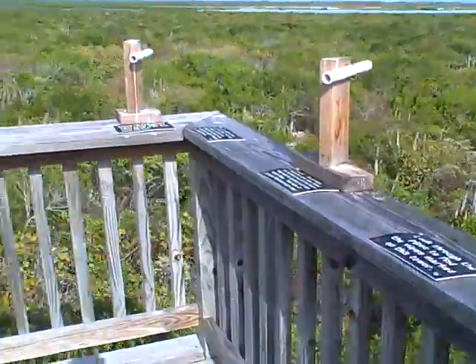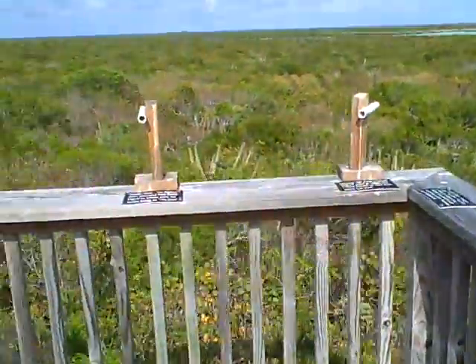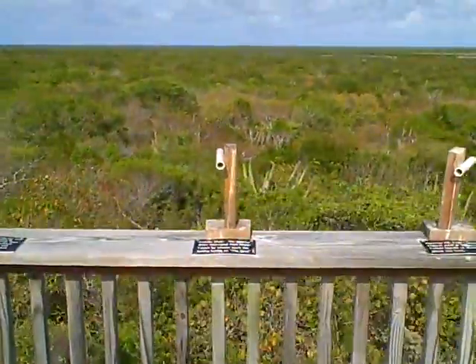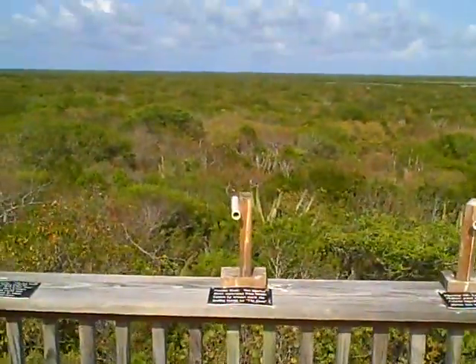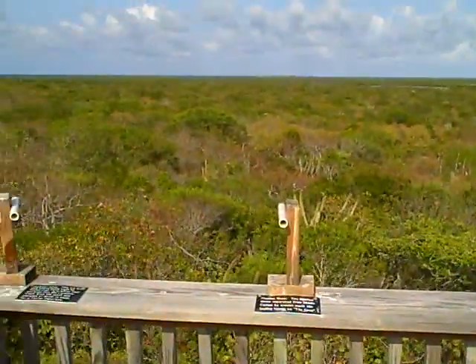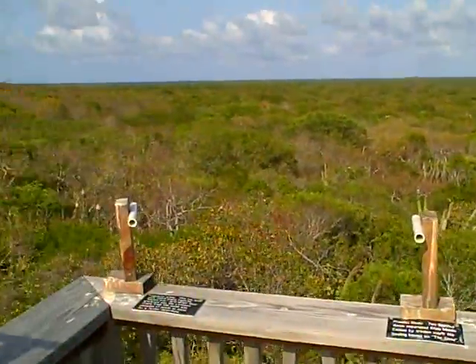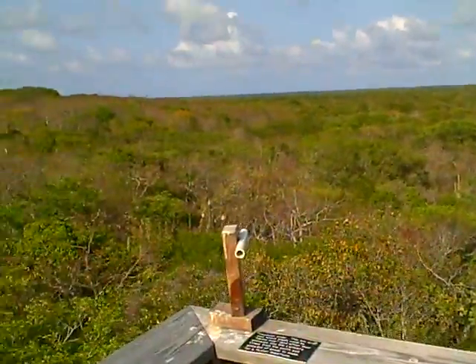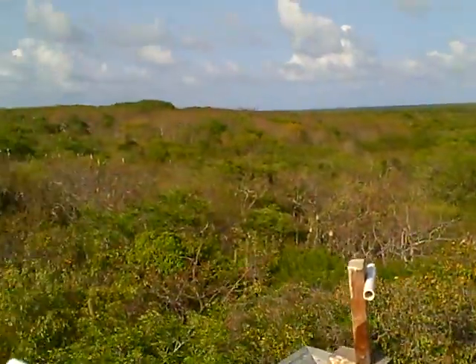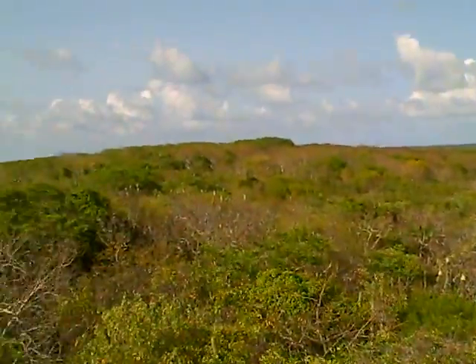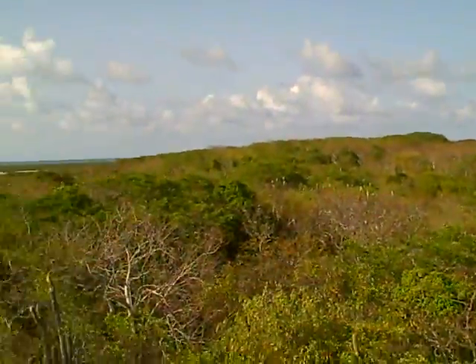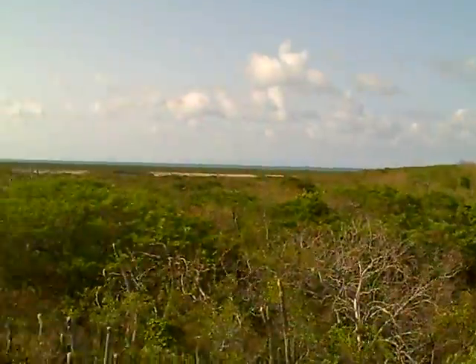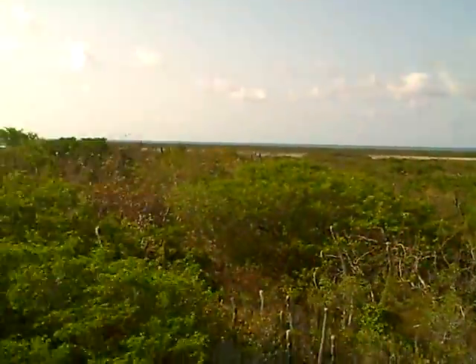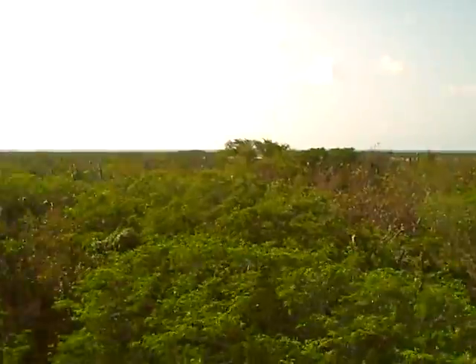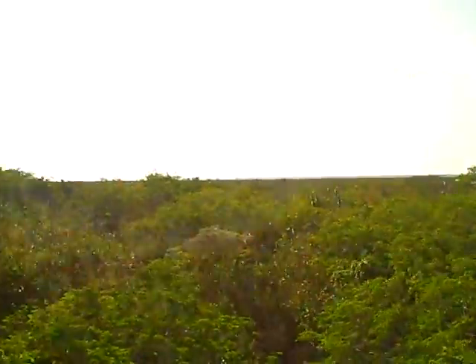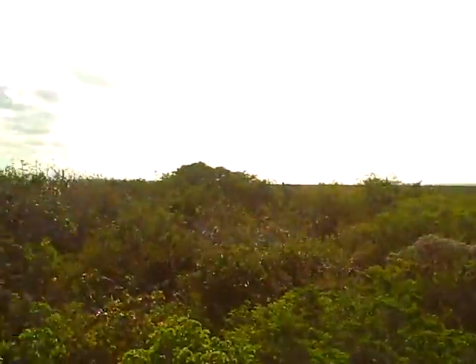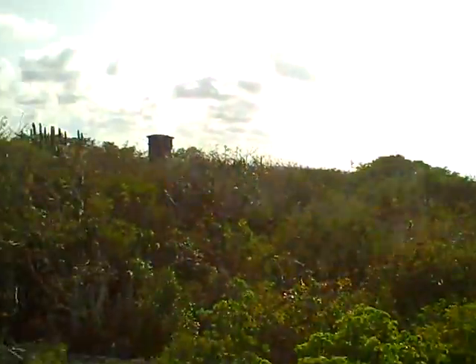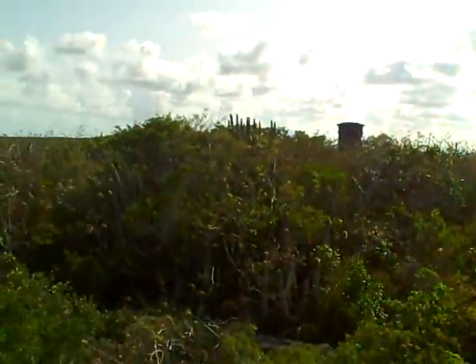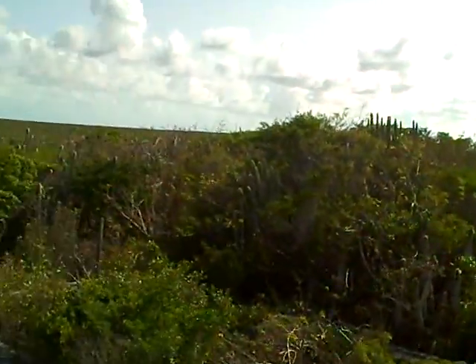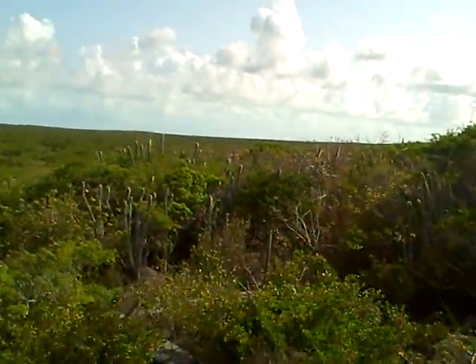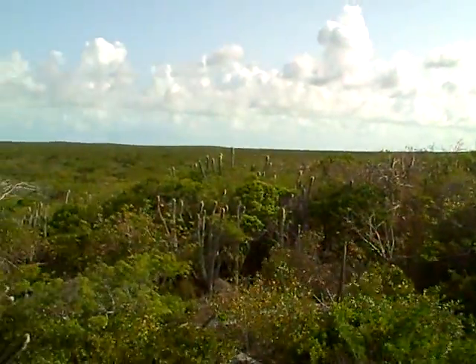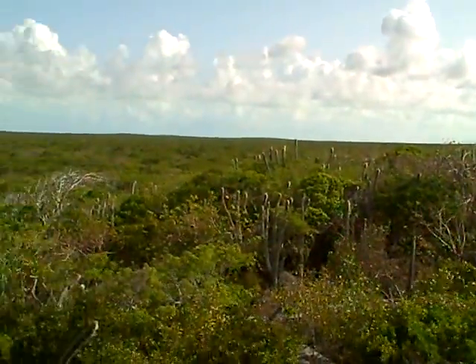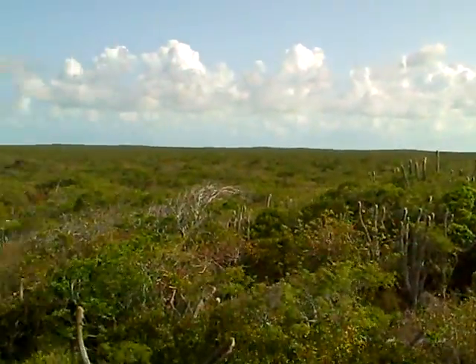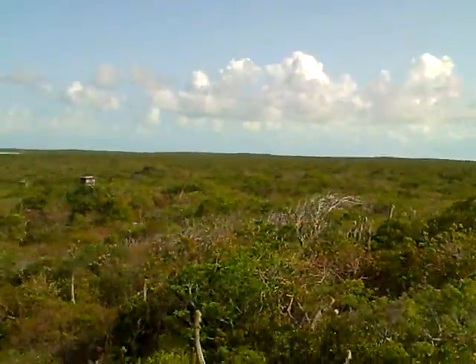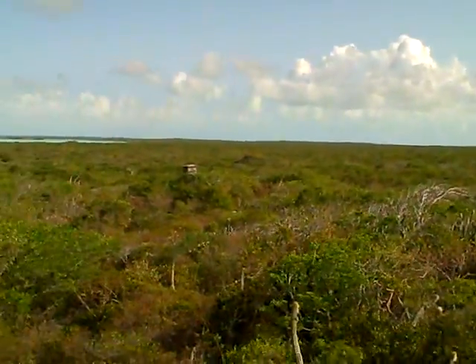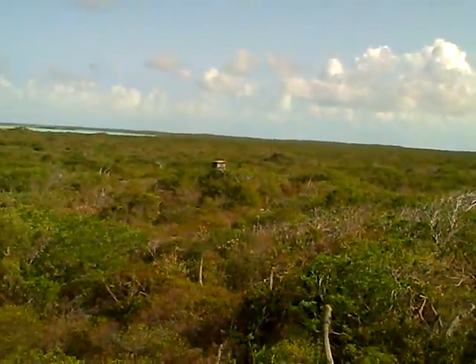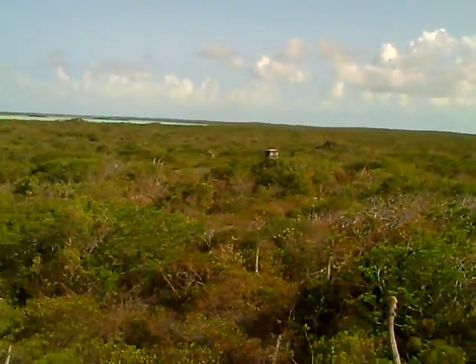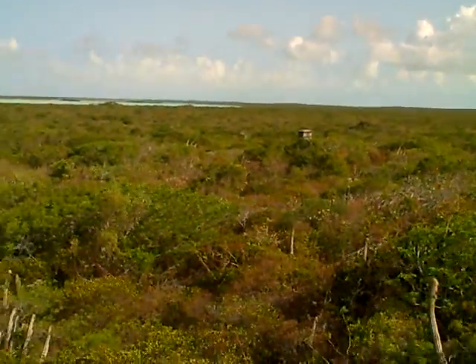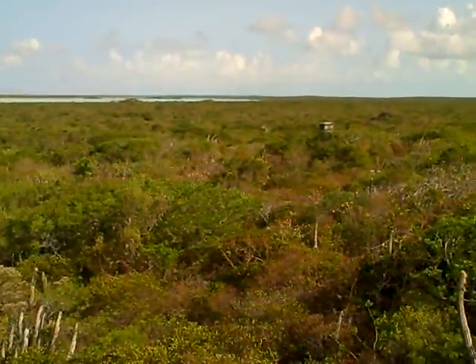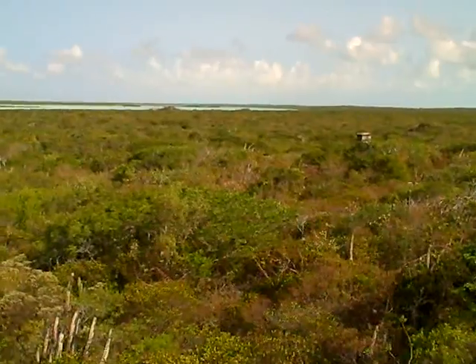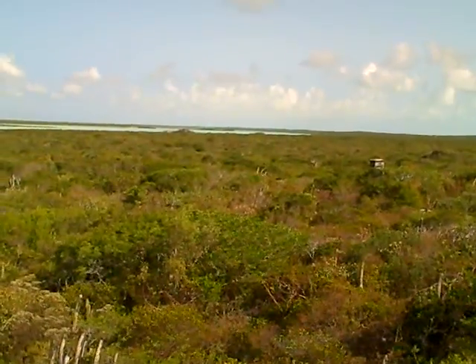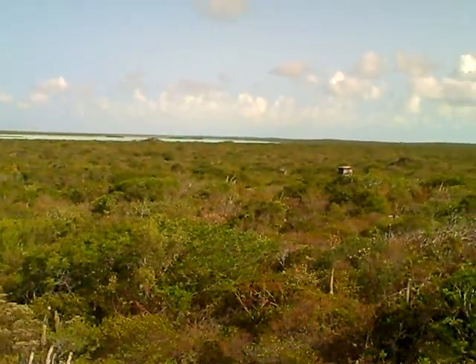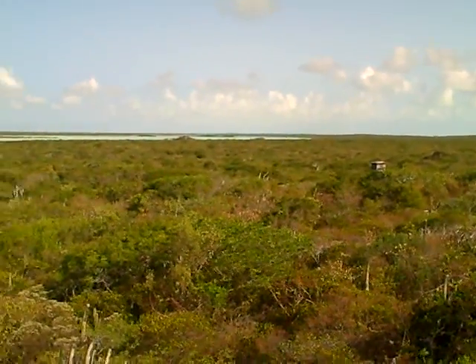Here we are. This is a view from the top, so to speak, from the plantation, all over the plantation area.